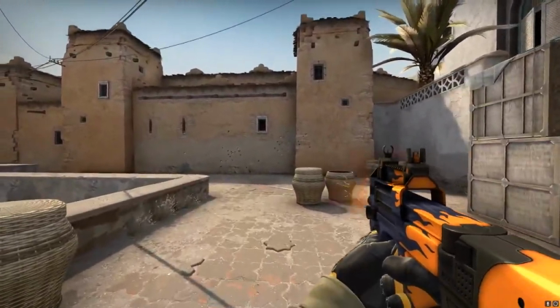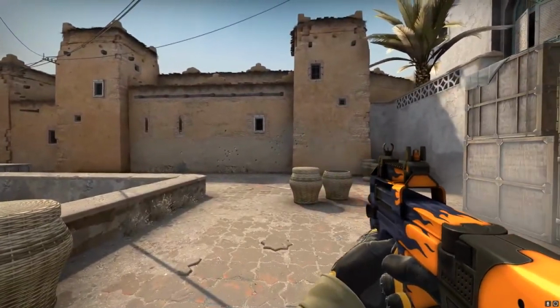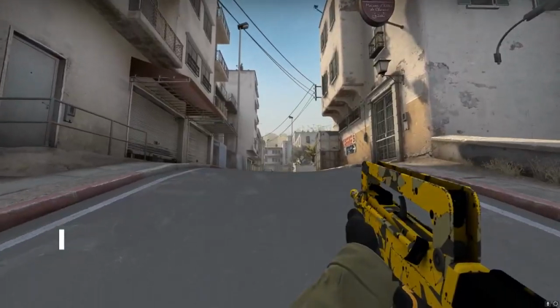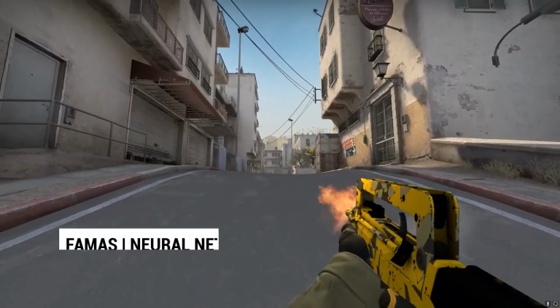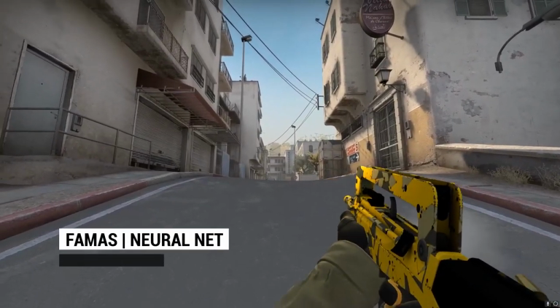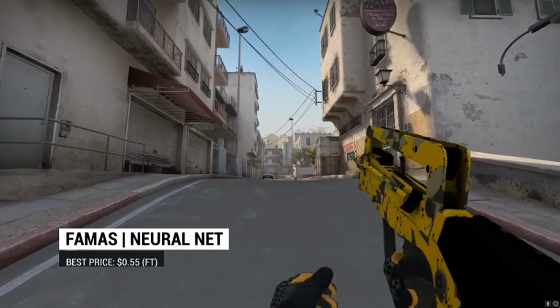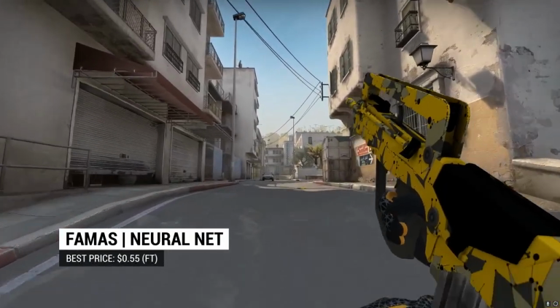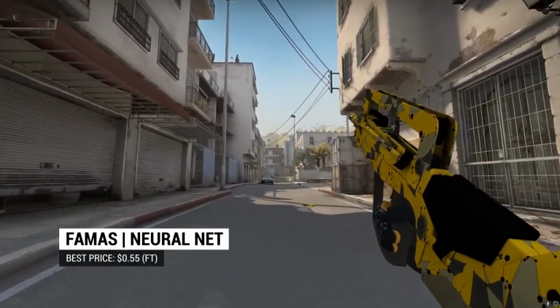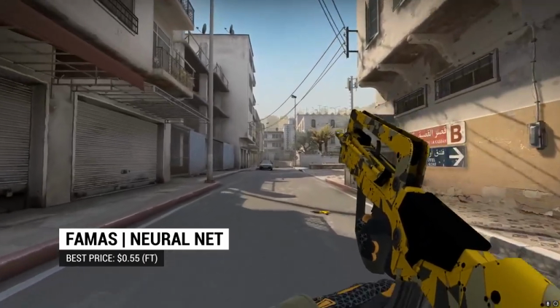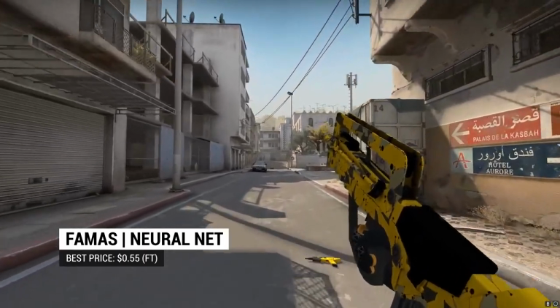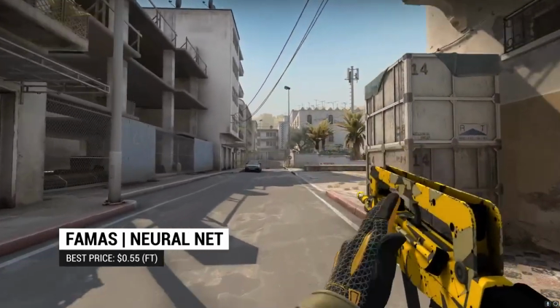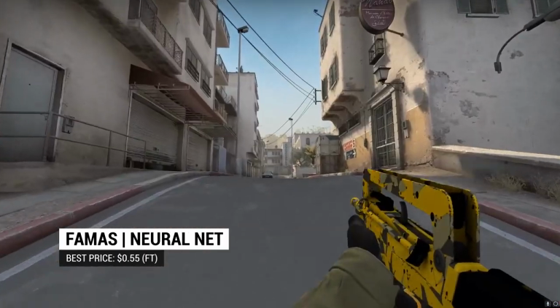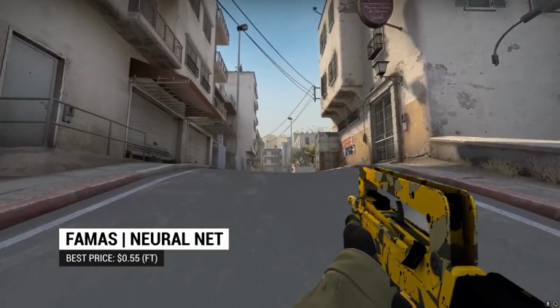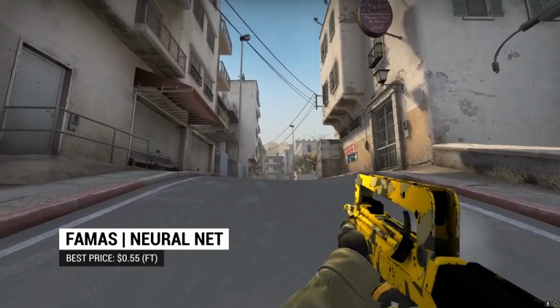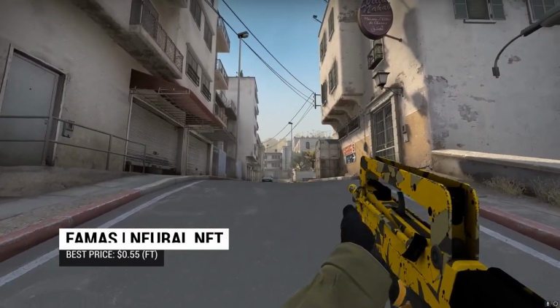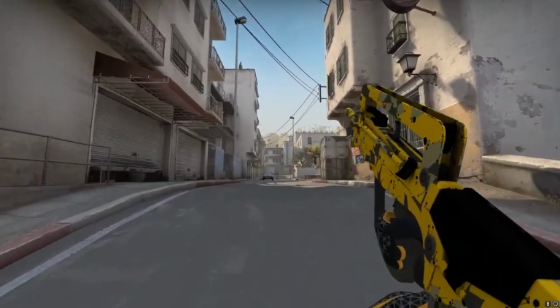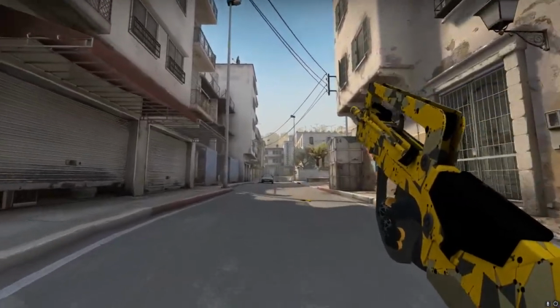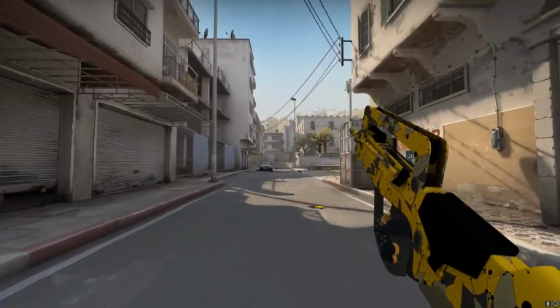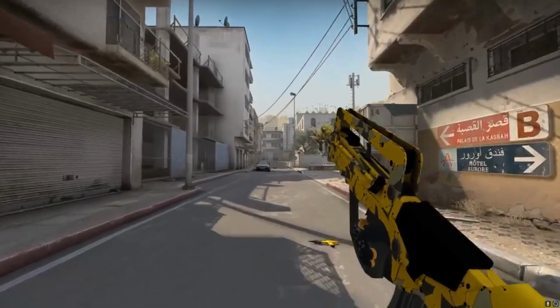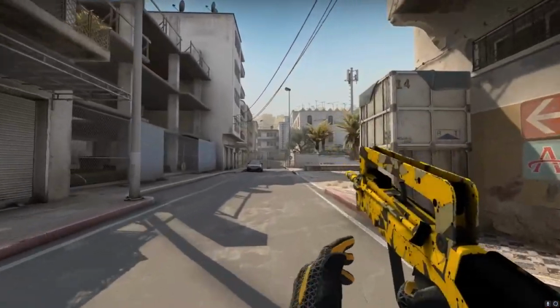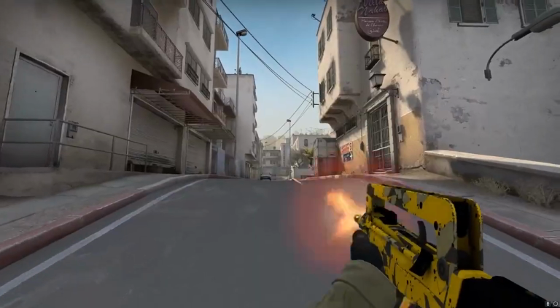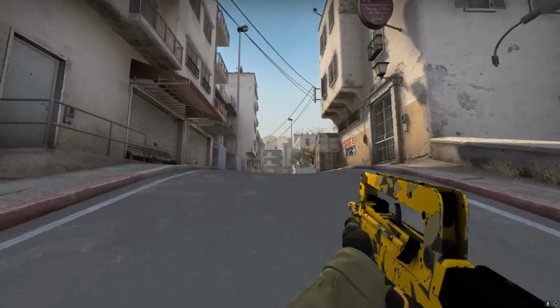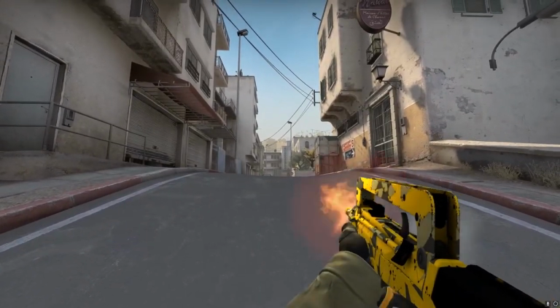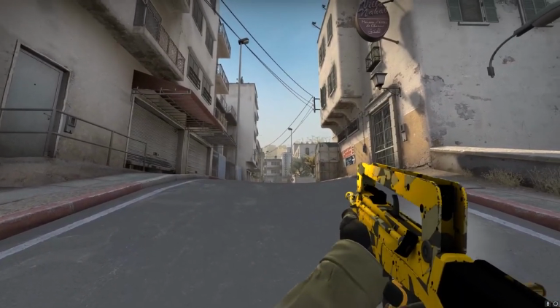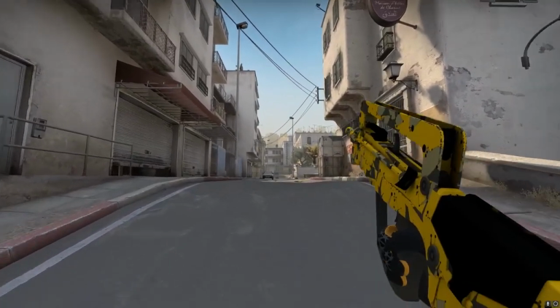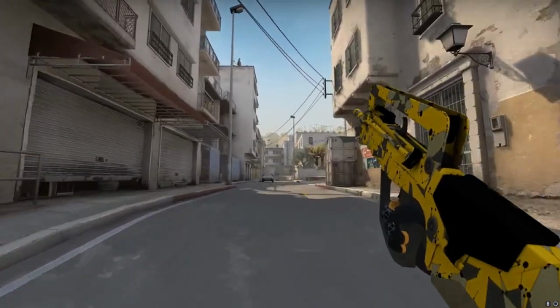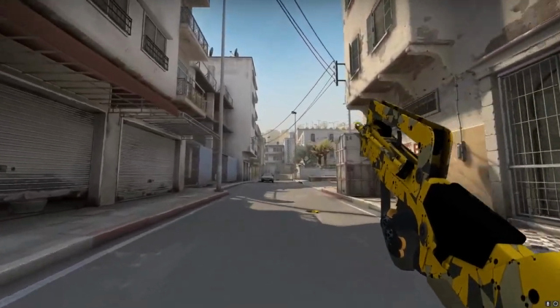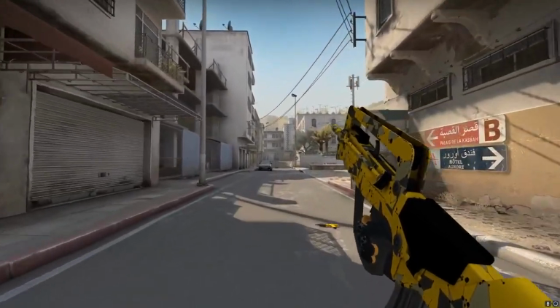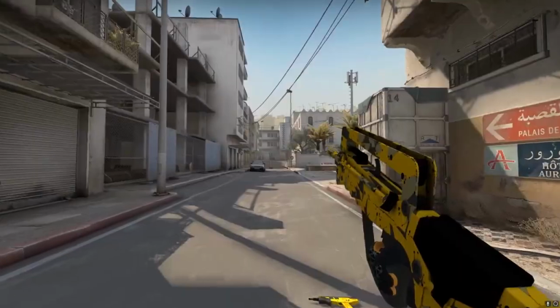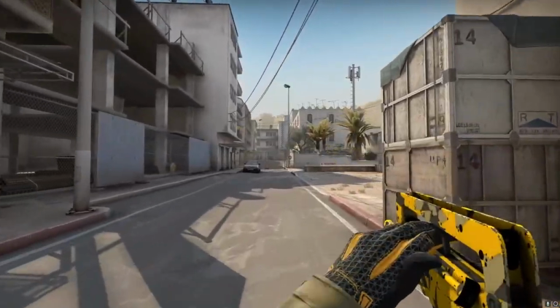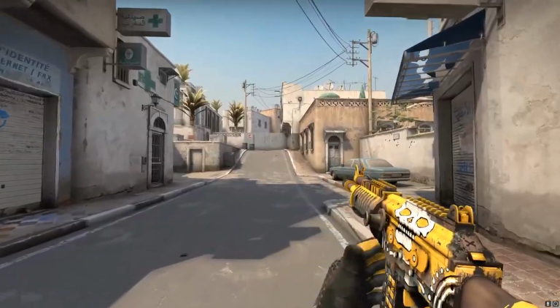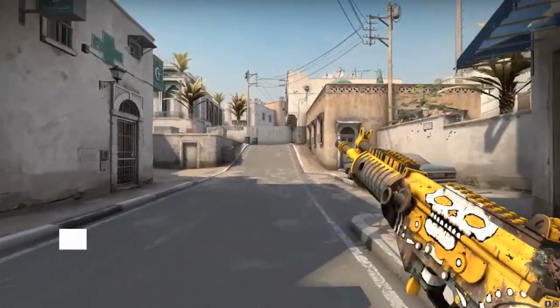On to the rifles — we've gone with the FAMAS Neural Net to start. Maybe a bit too sci-fi for the theme, but the clean yellow design looks pretty good when combined with the Tiger Tooth. With the FAMAS being more powerful in recent times, investing some money into a decent skin may be worthwhile.